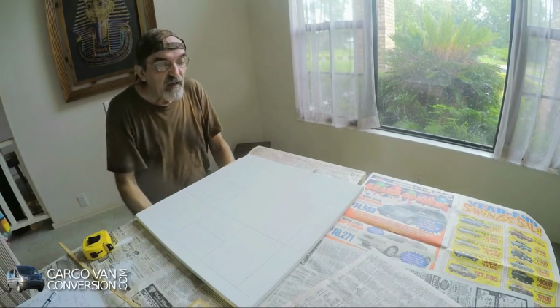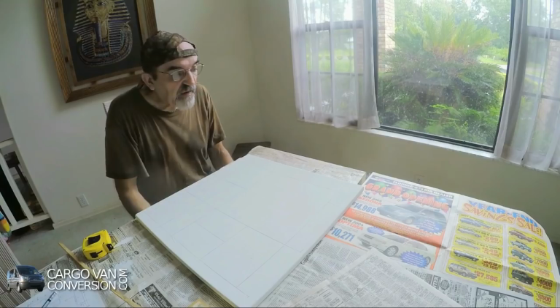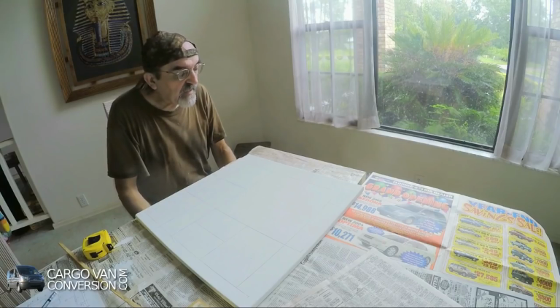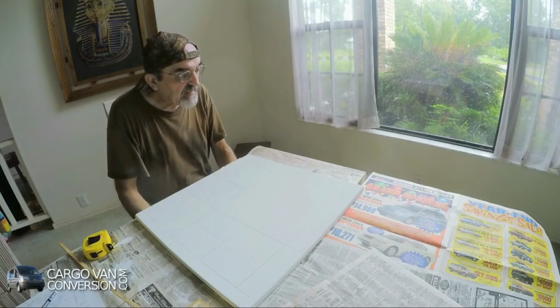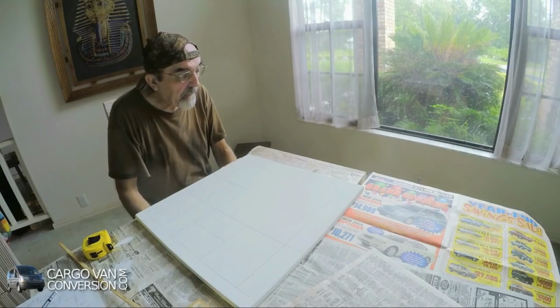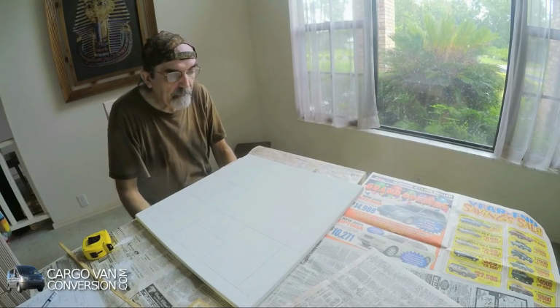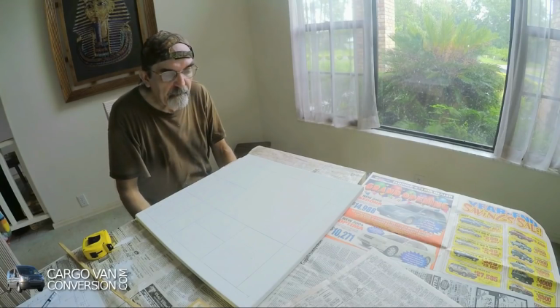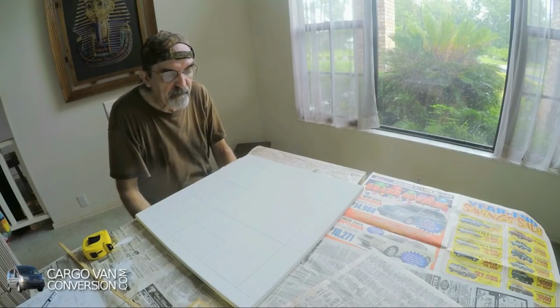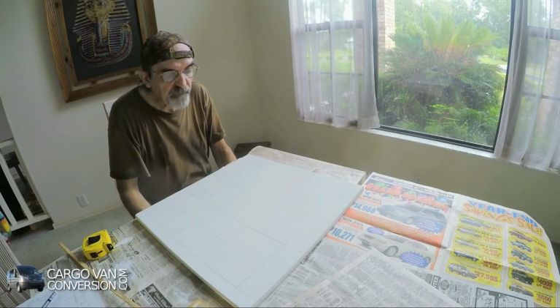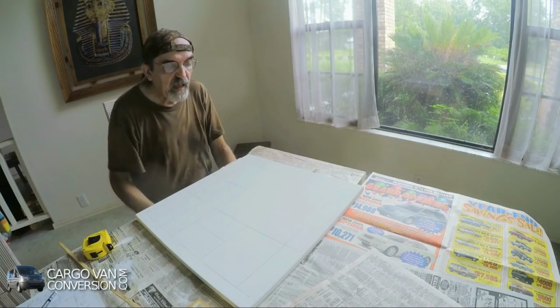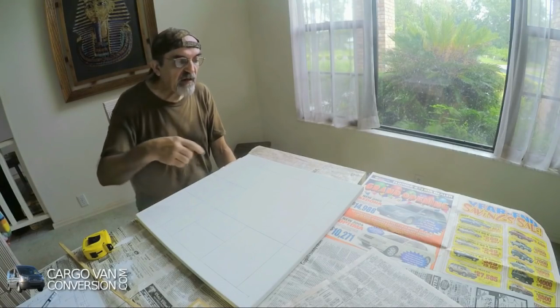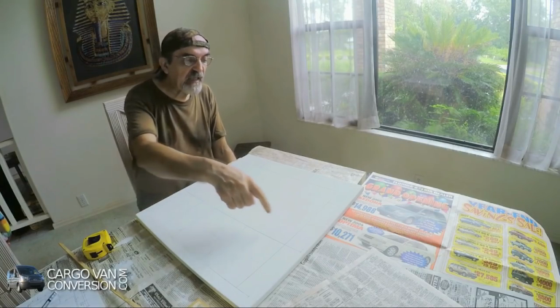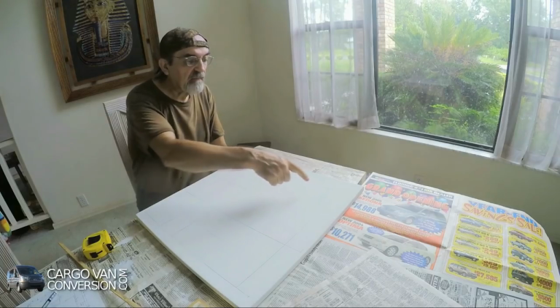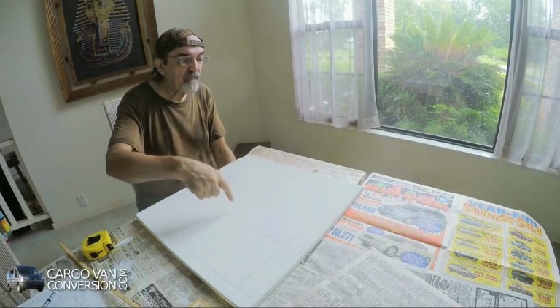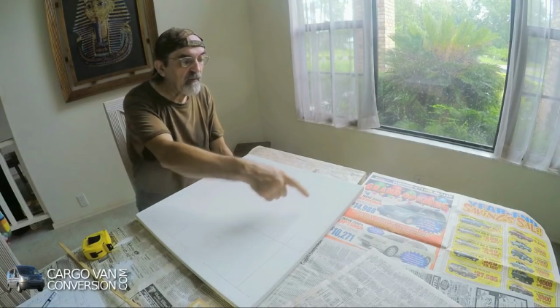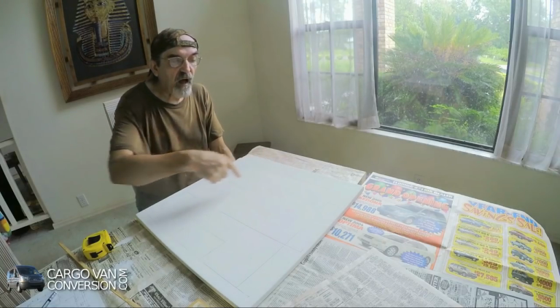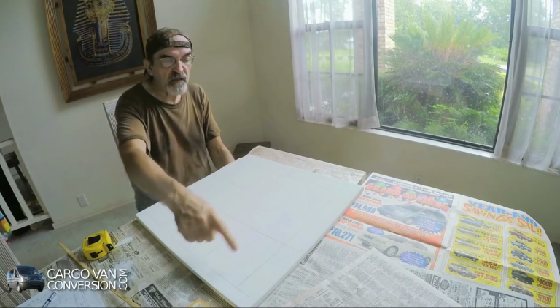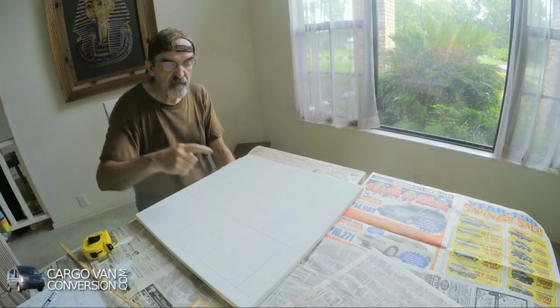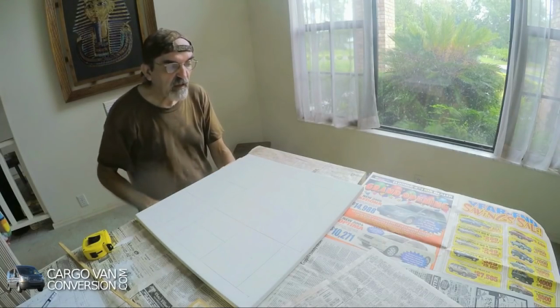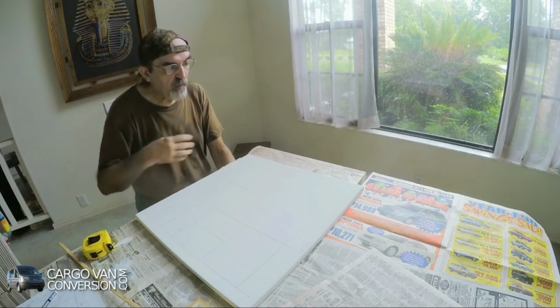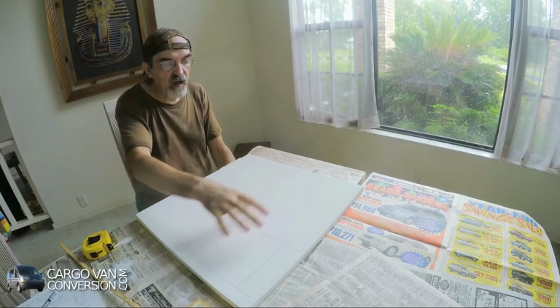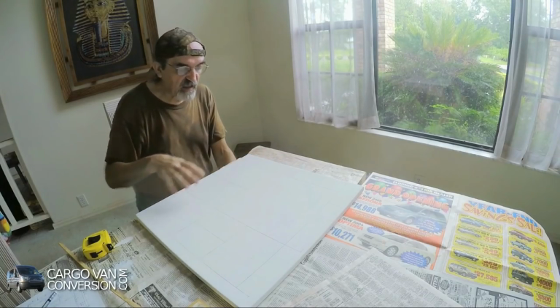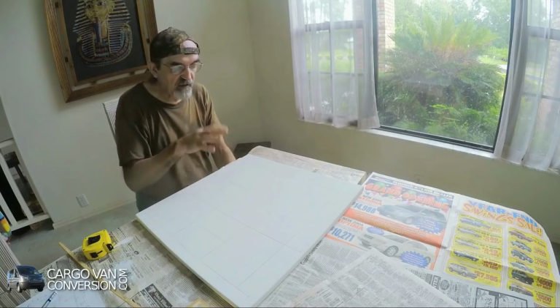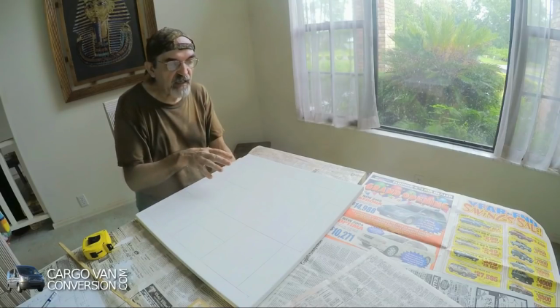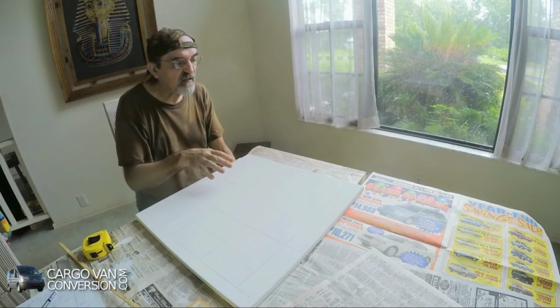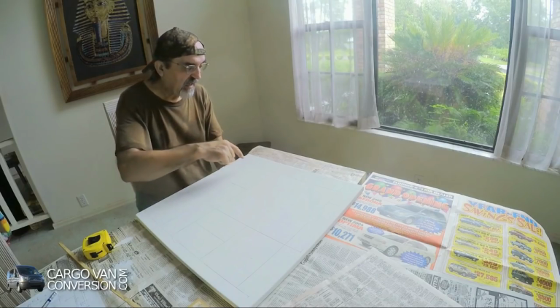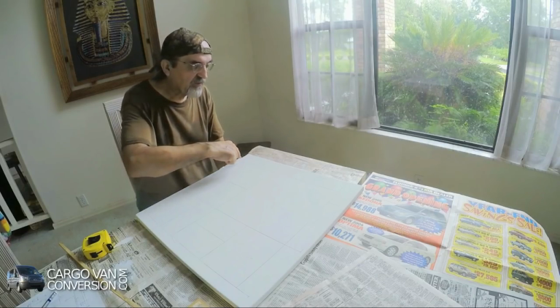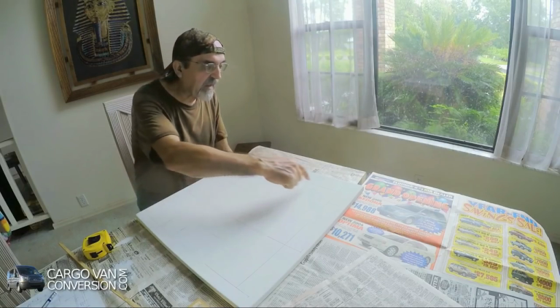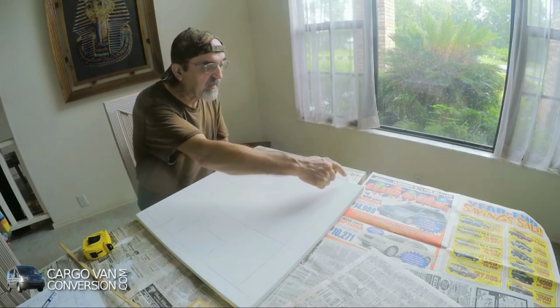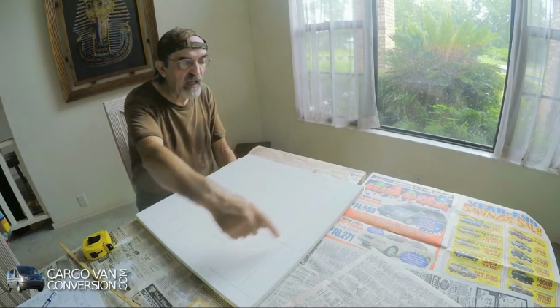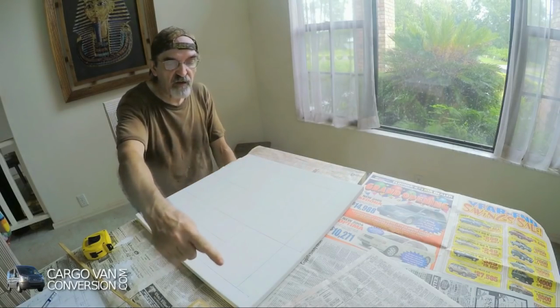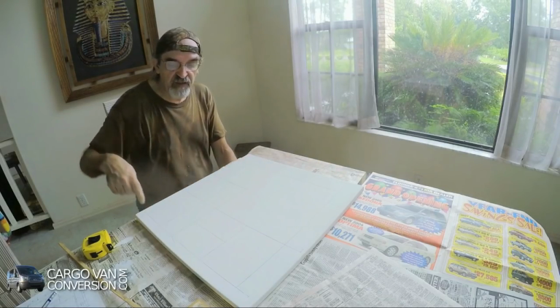Now I have all the lines on the canvas. Now I can fill in the colors, and then when the colors are done and dry, I can draw the black lines on top of that.